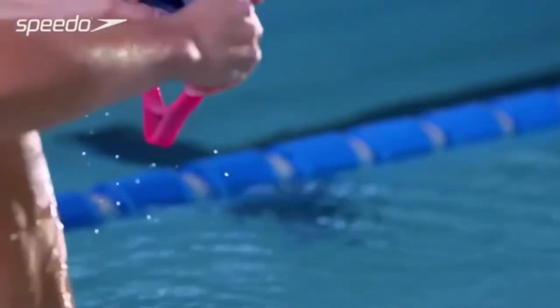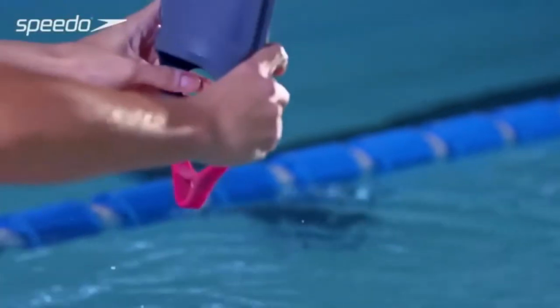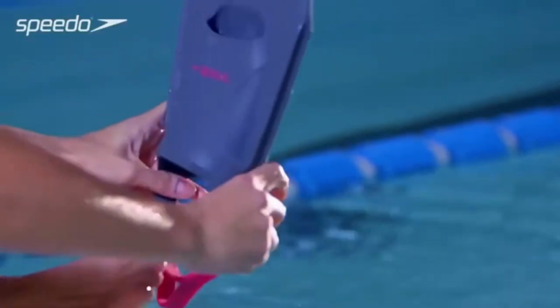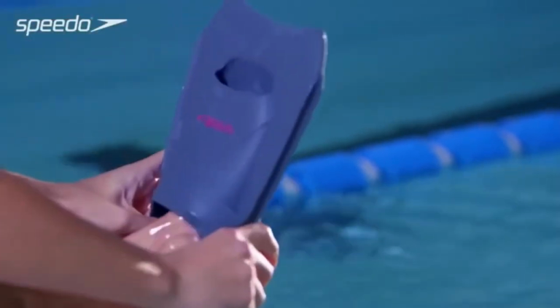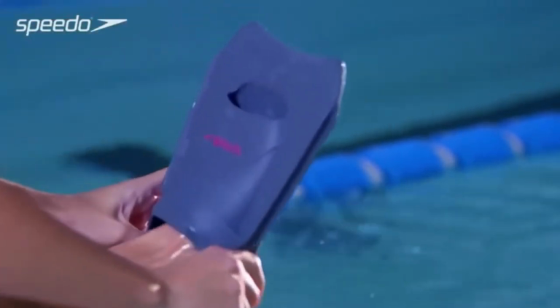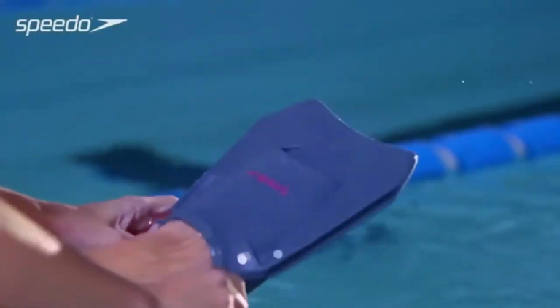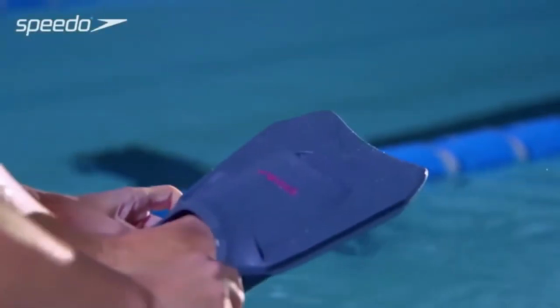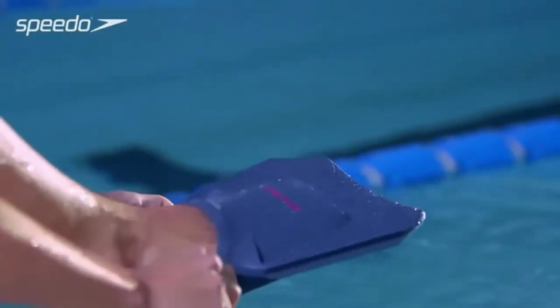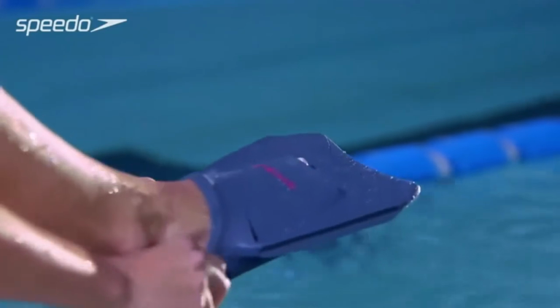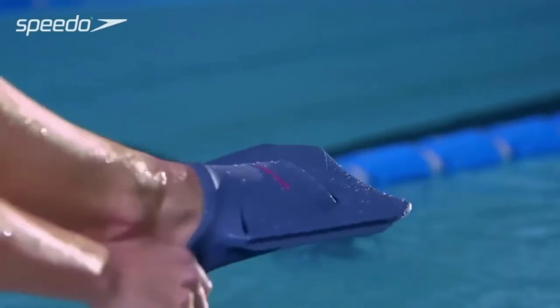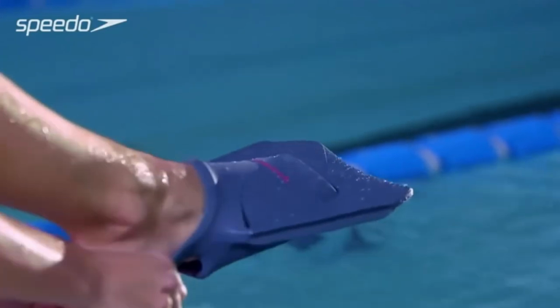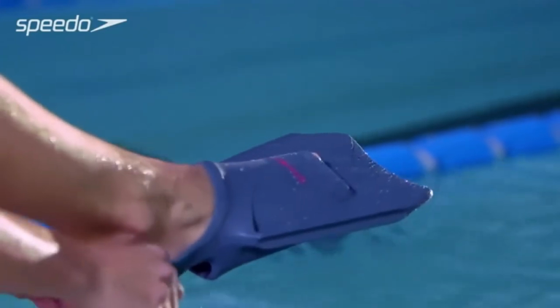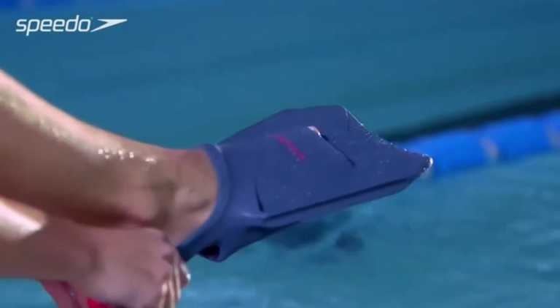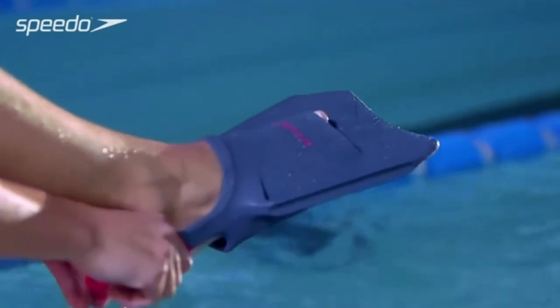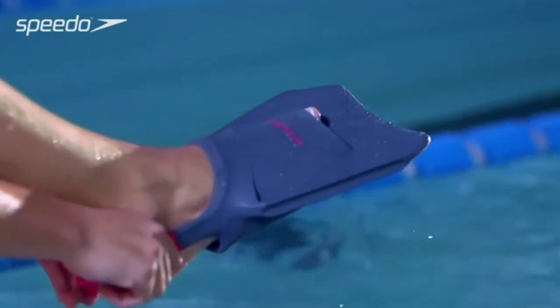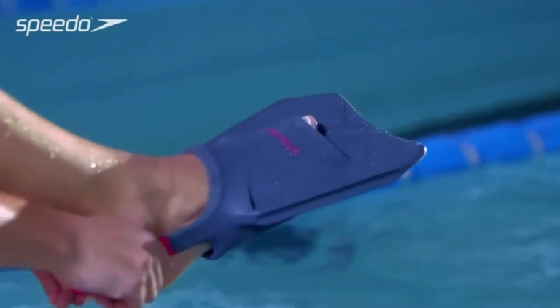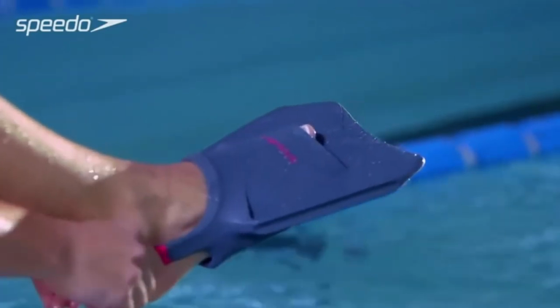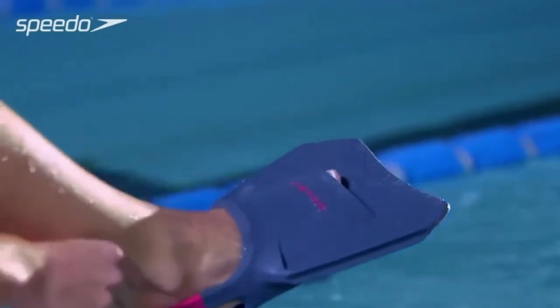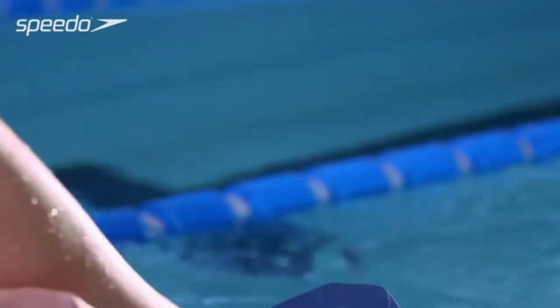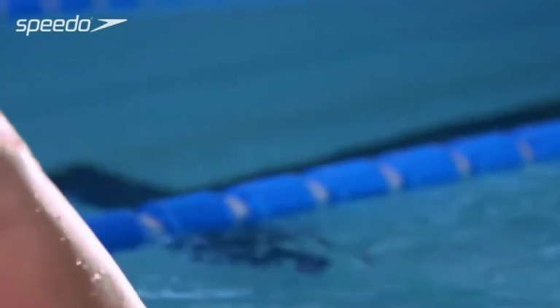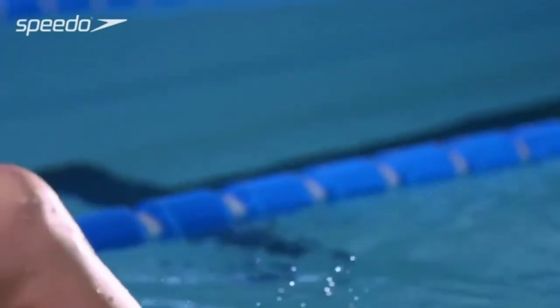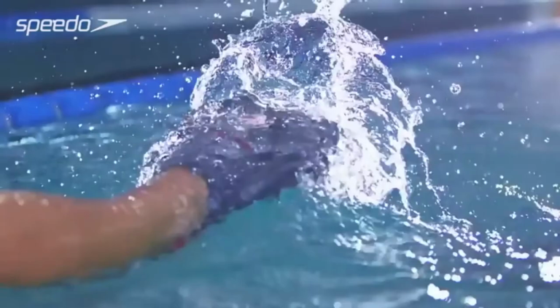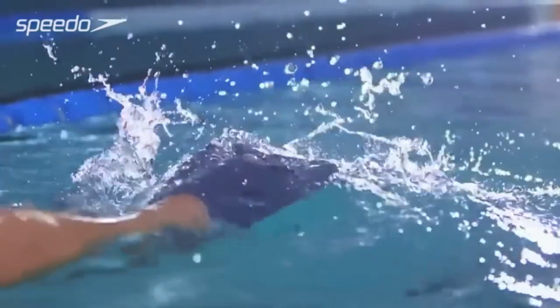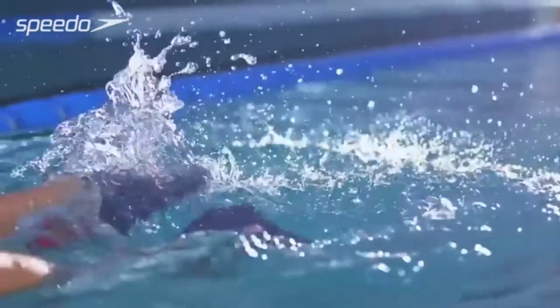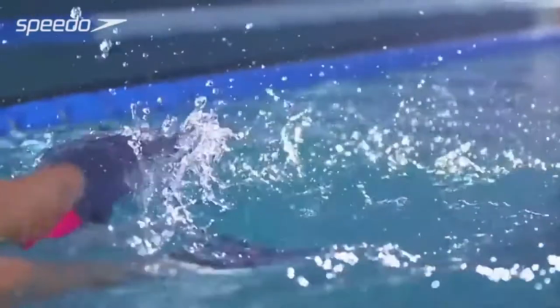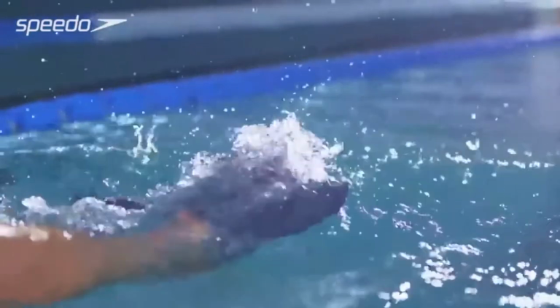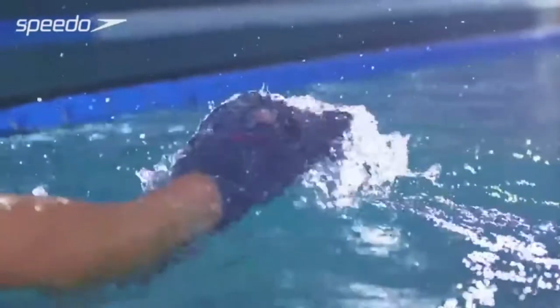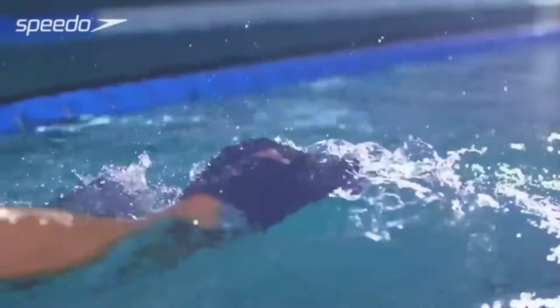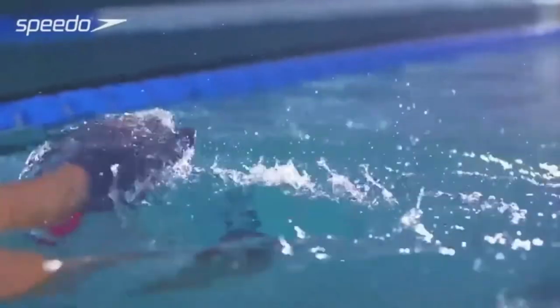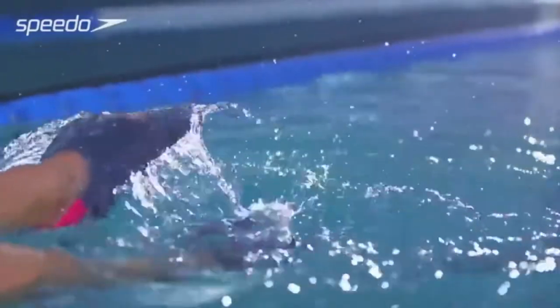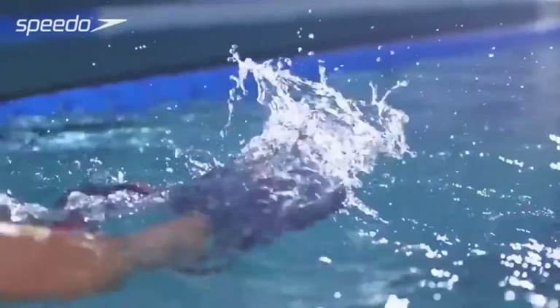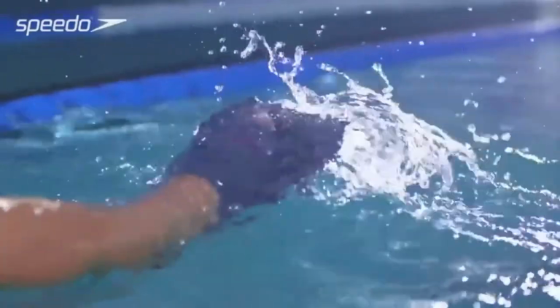Place the fins on the correct feet by holding the heel and sliding your foot inside. You may find it easier to put the fins on when they're slightly wet.